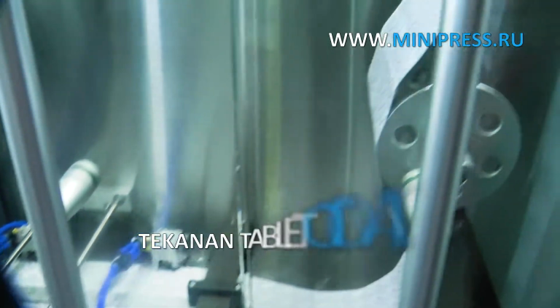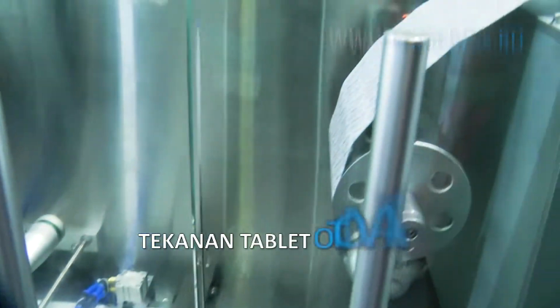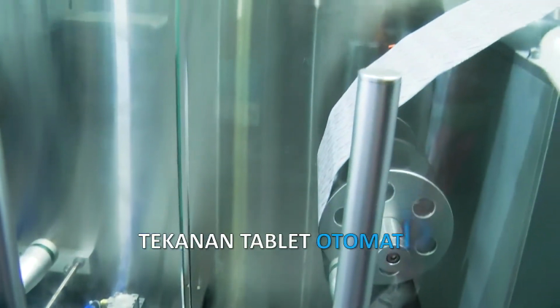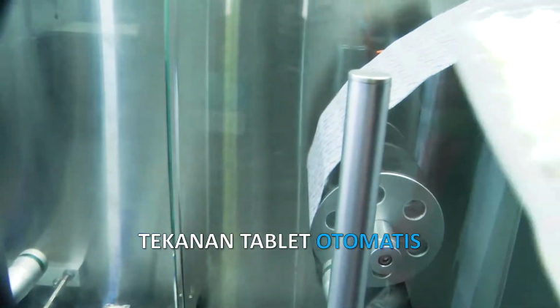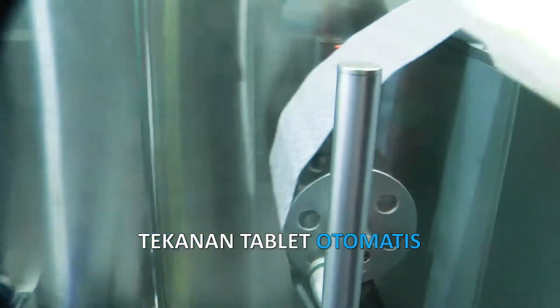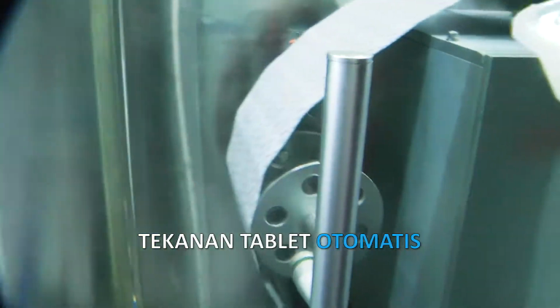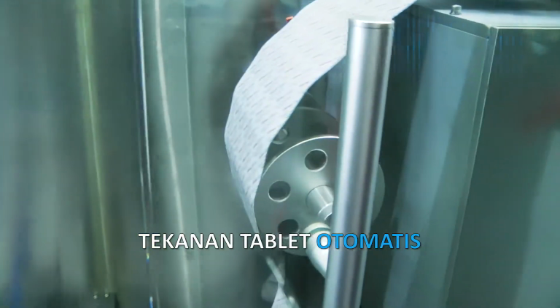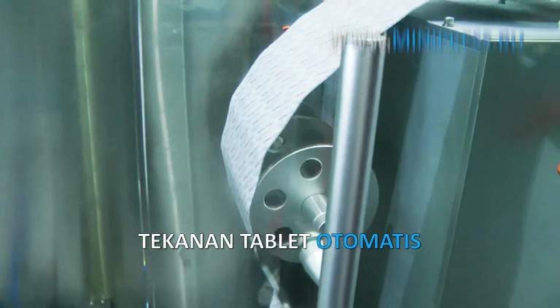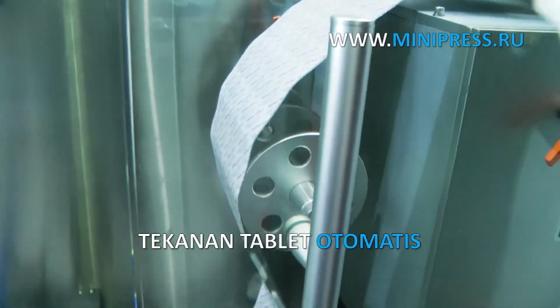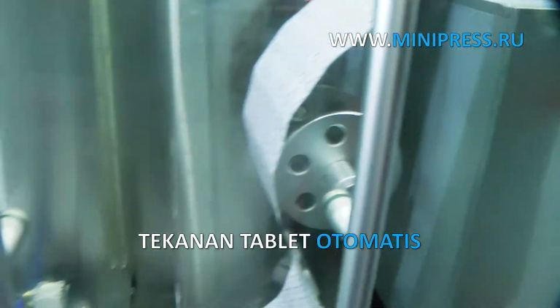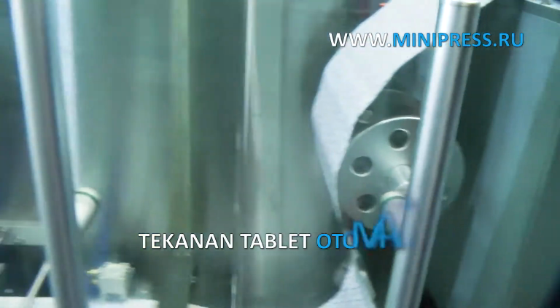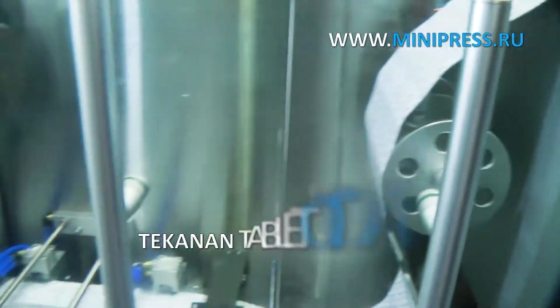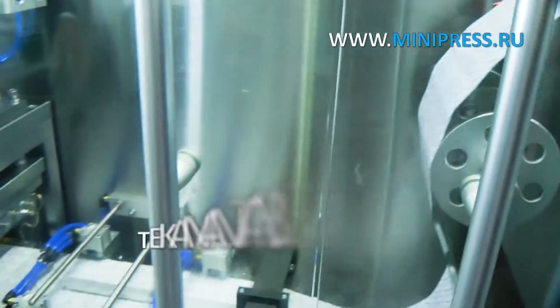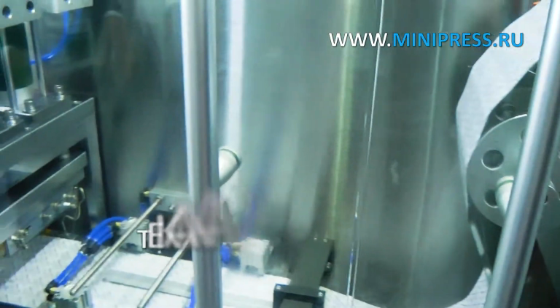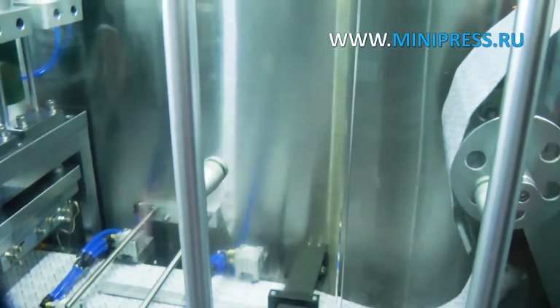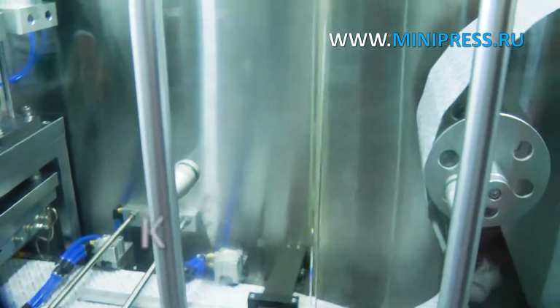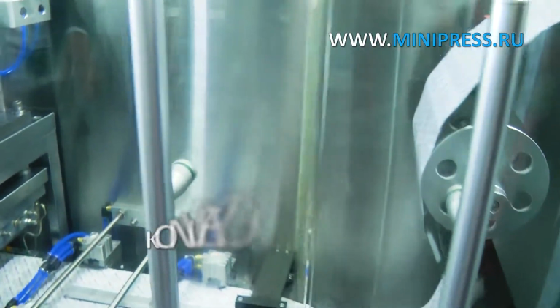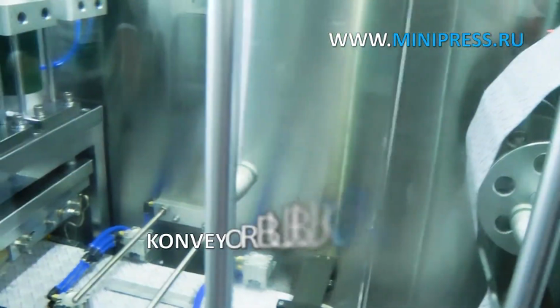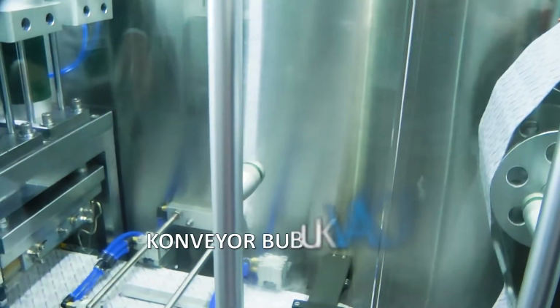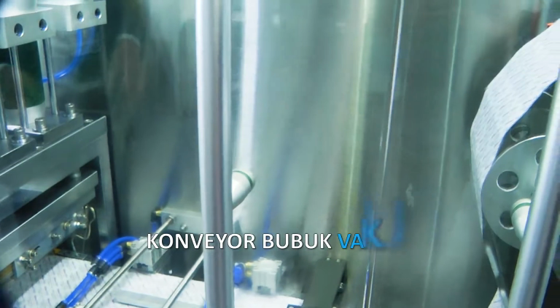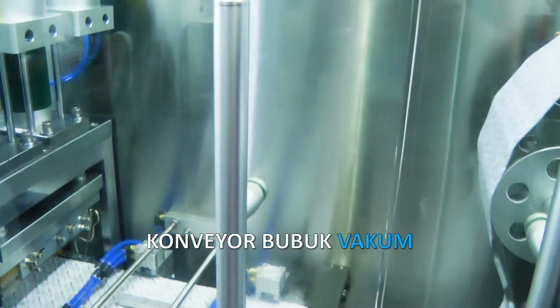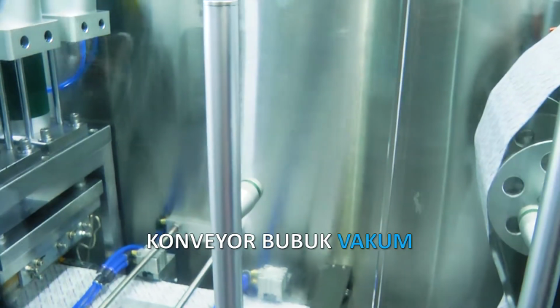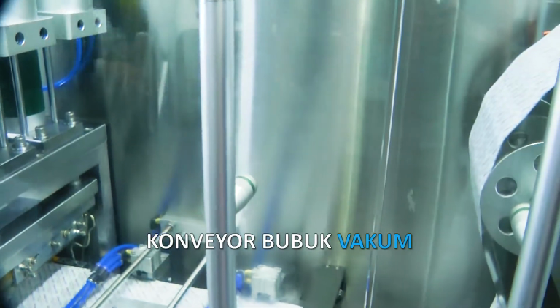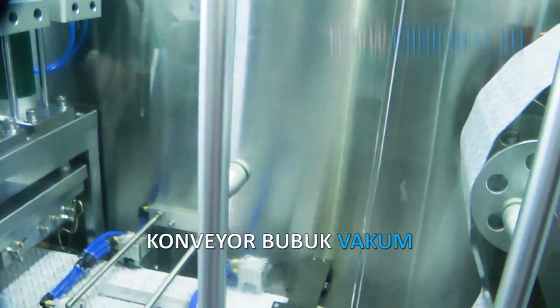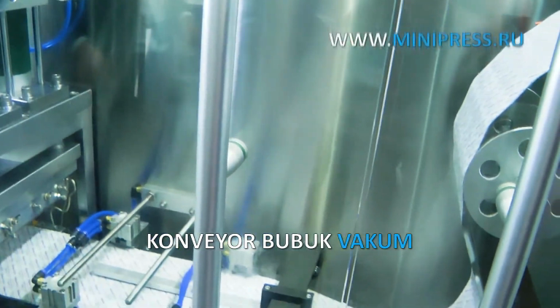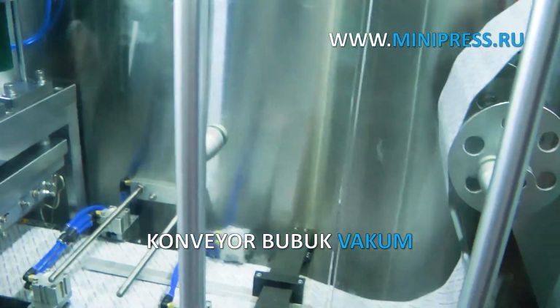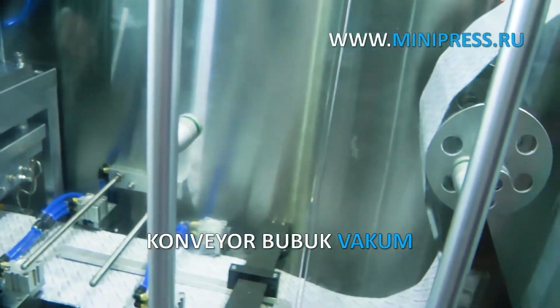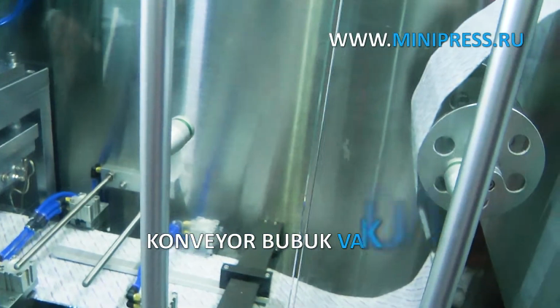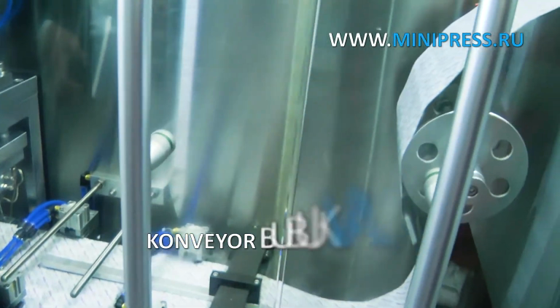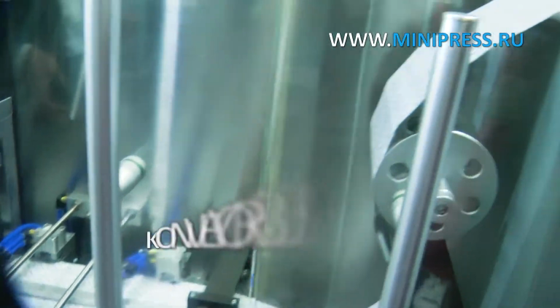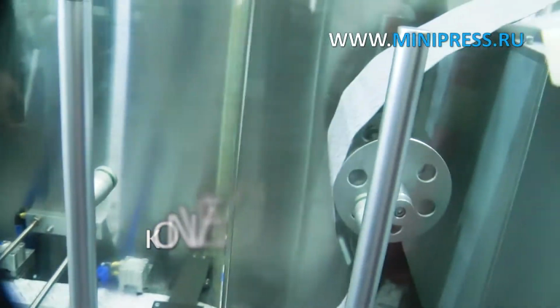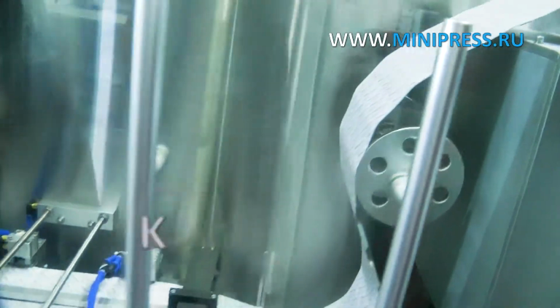We participate in the sale of used equipment between our customers or through our catalog. We help with searching for suppliers of consumables.